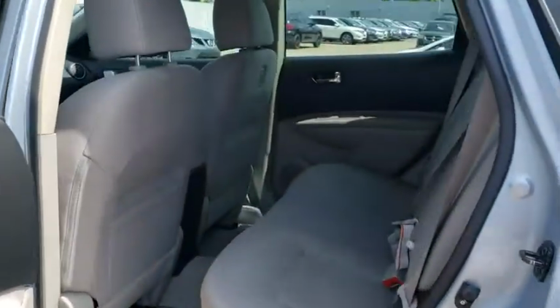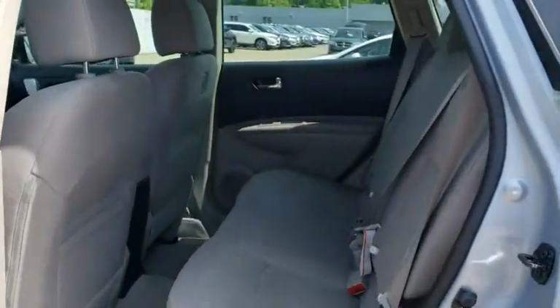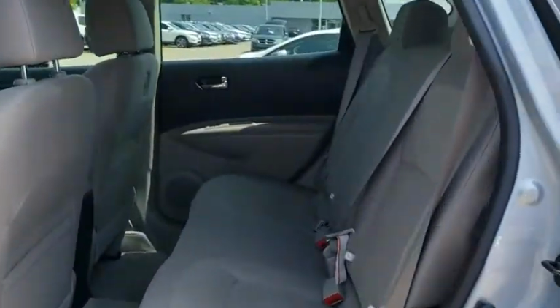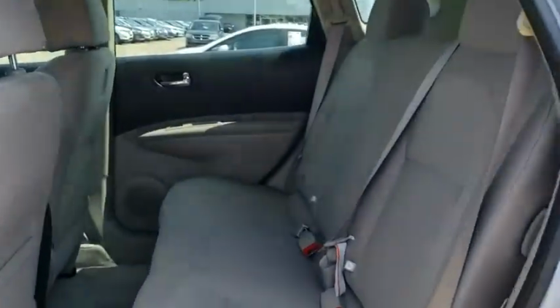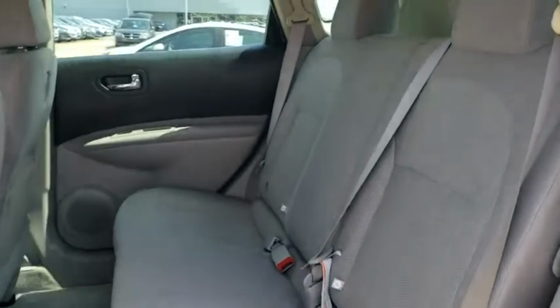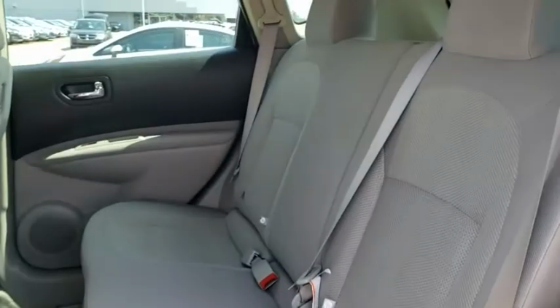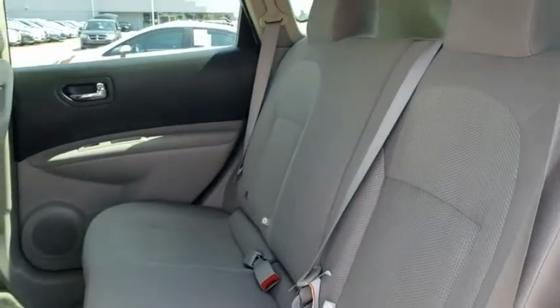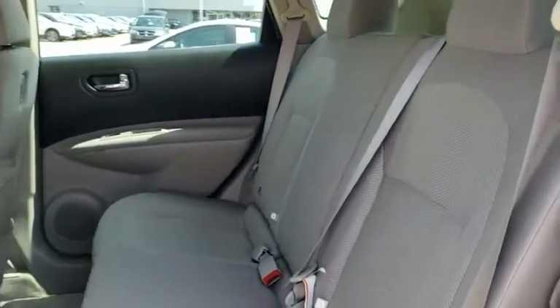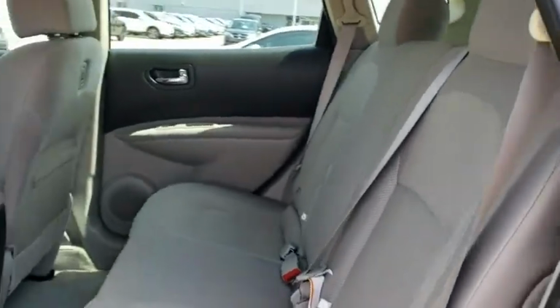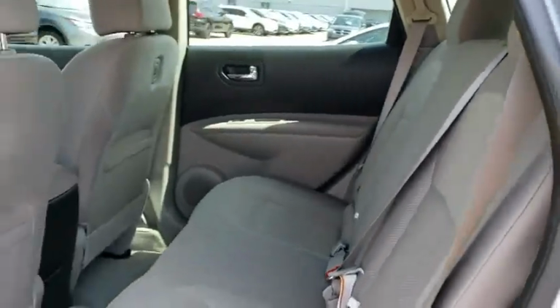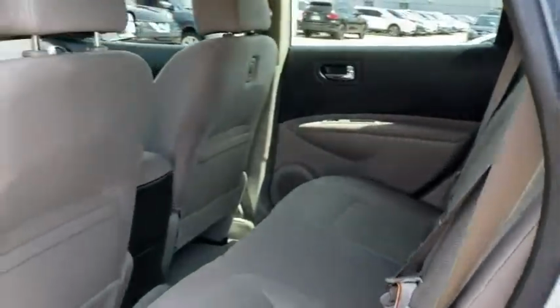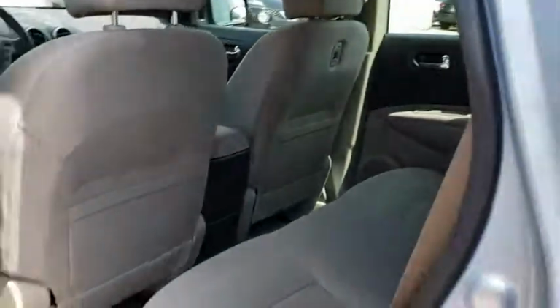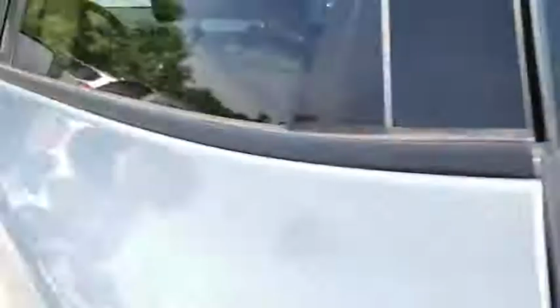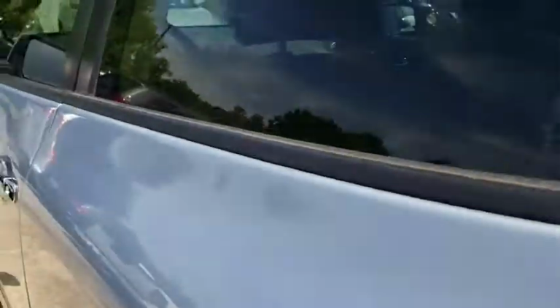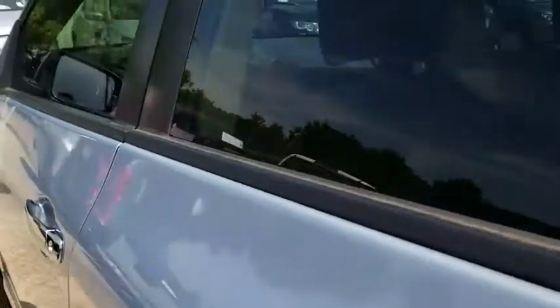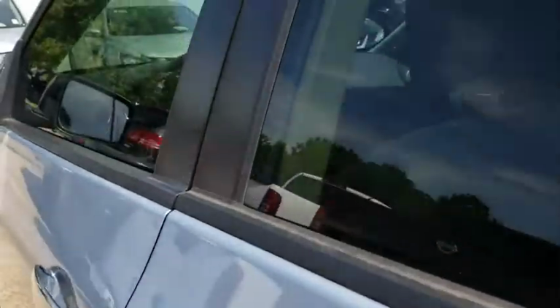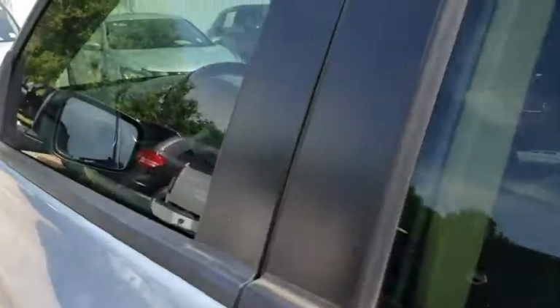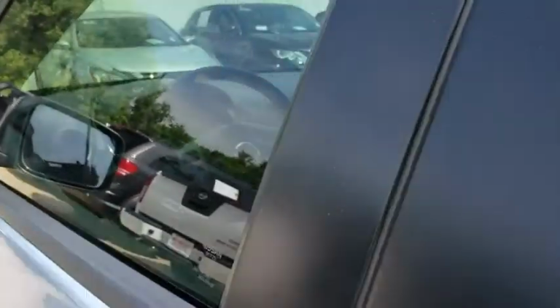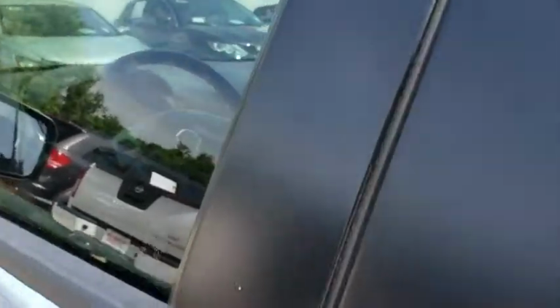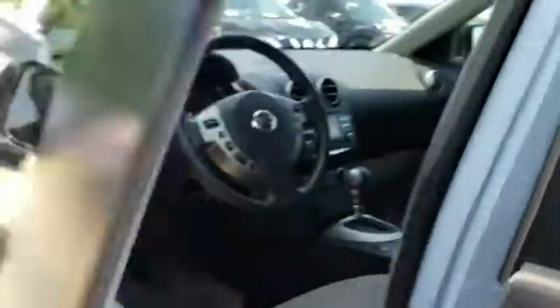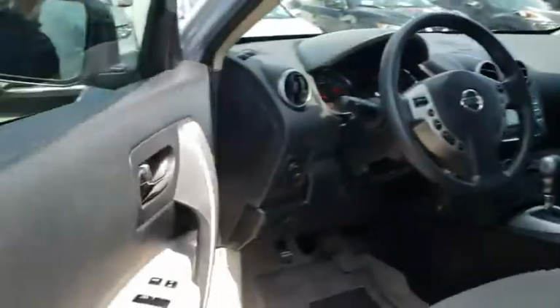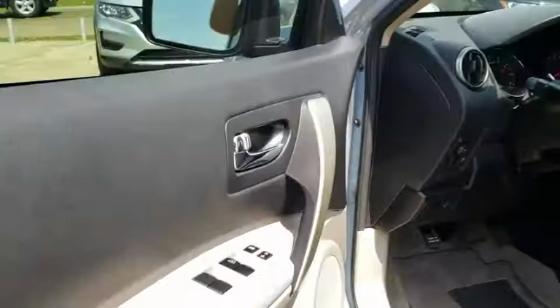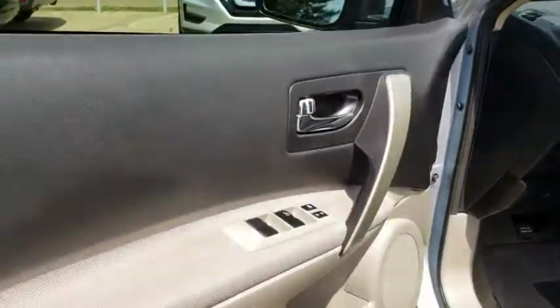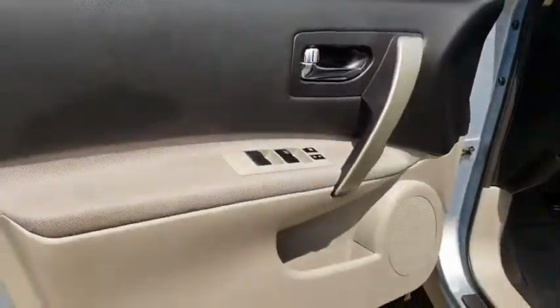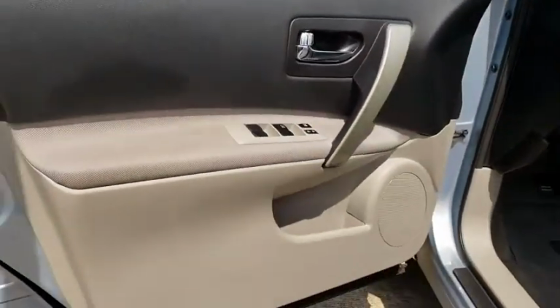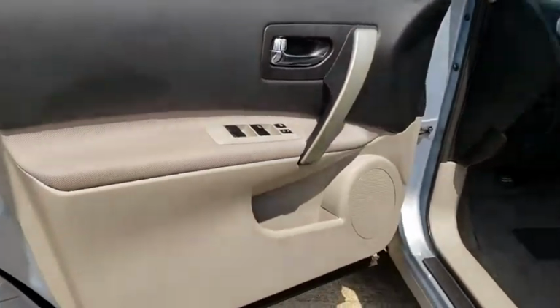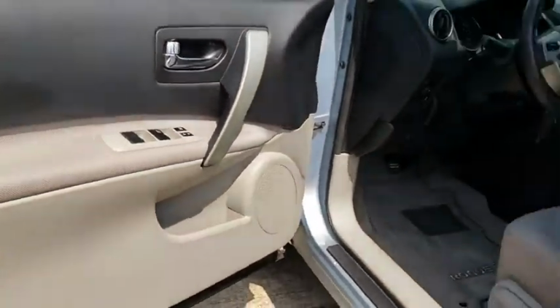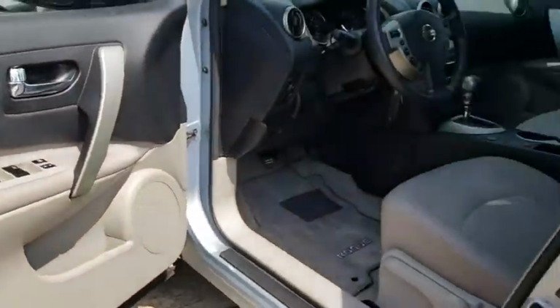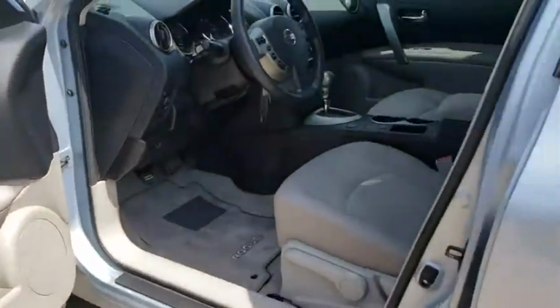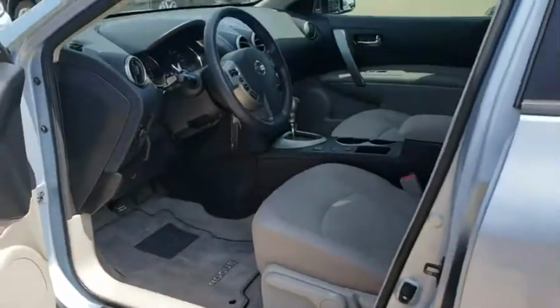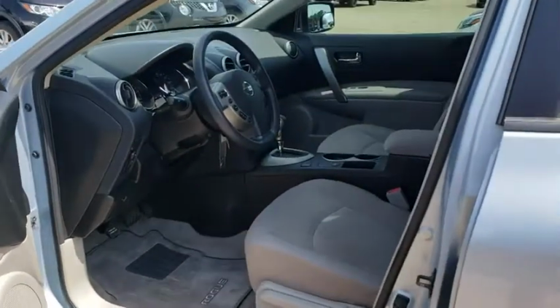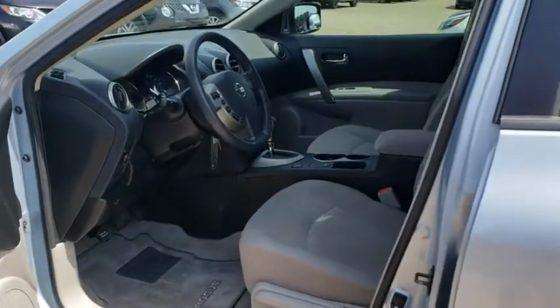Power door locks, trip computer, MP3 player, CD player, bucket seats, security system, passenger airbag, power windows, child safety locks.